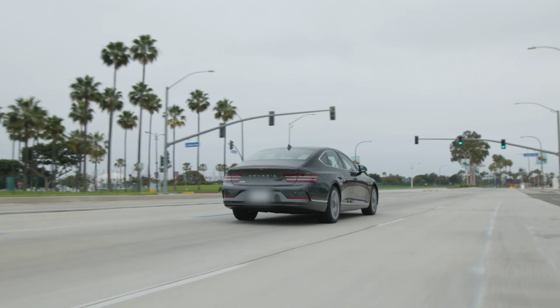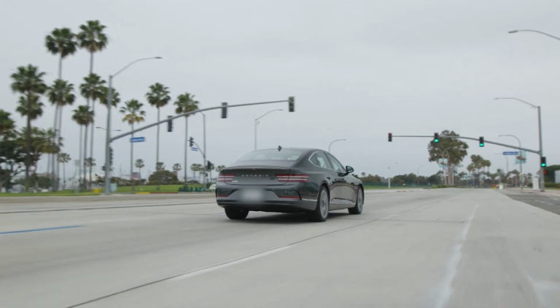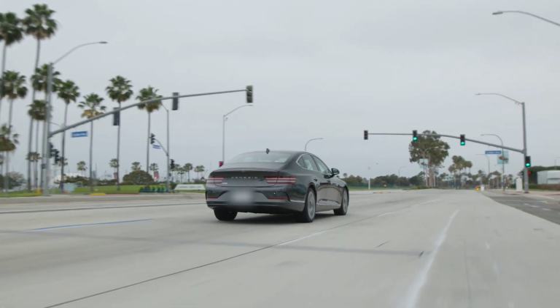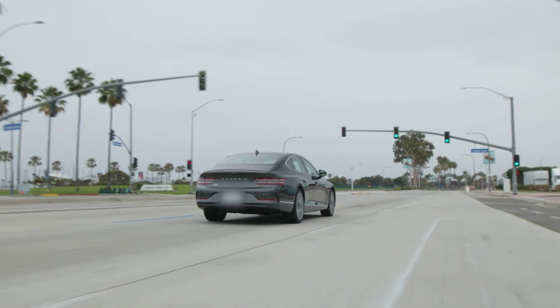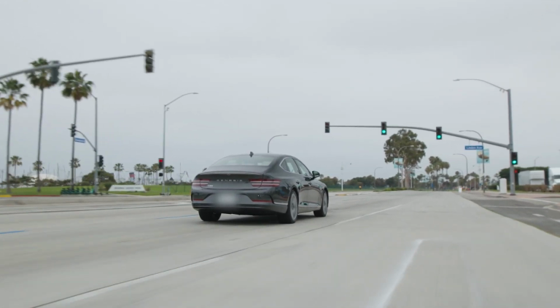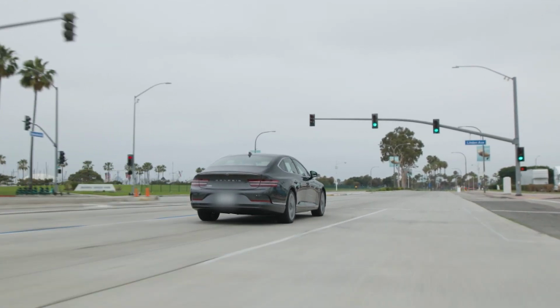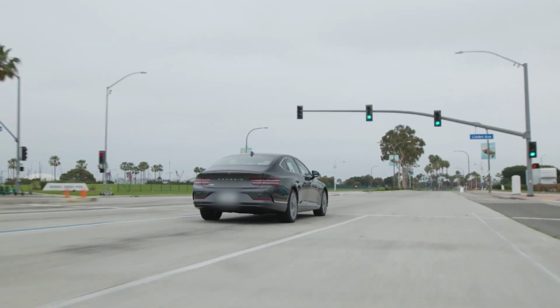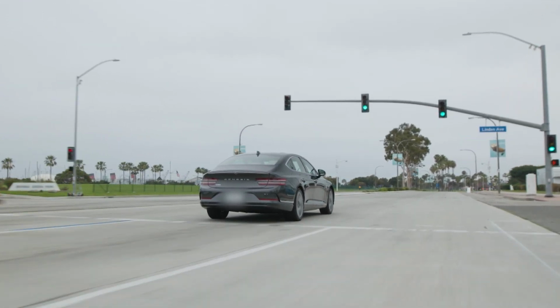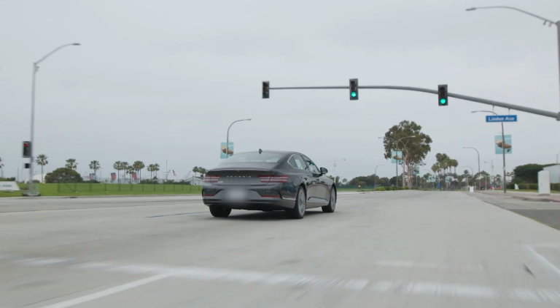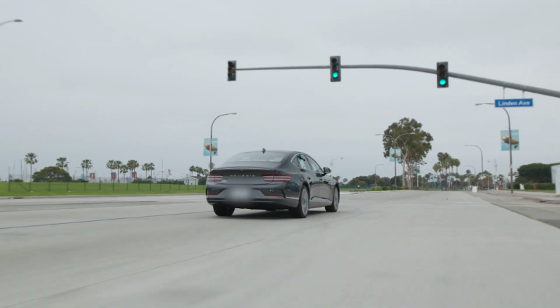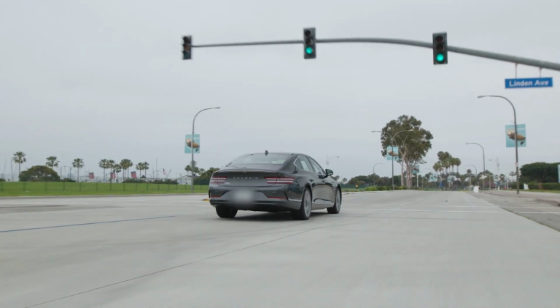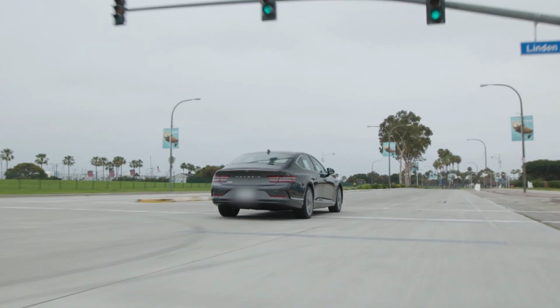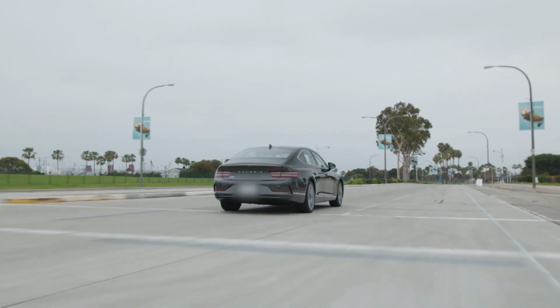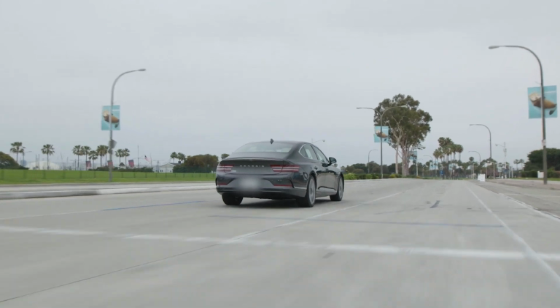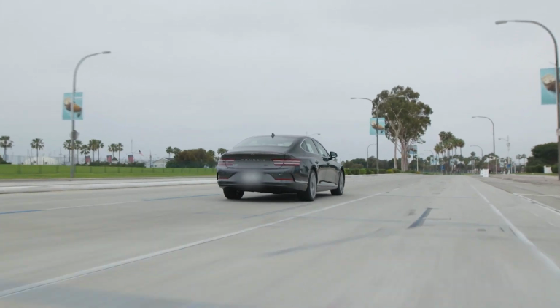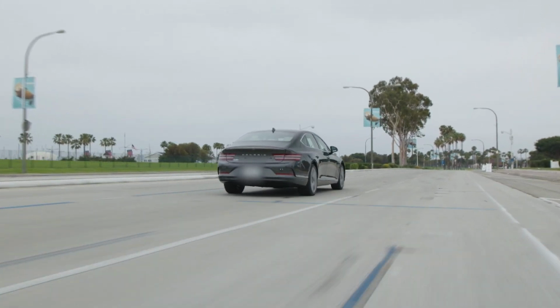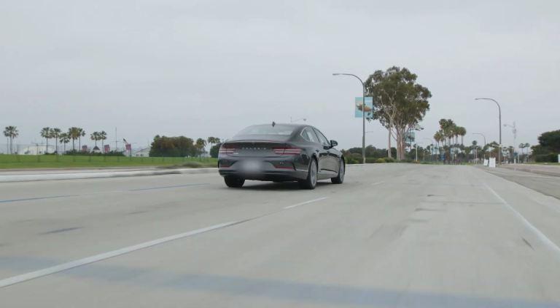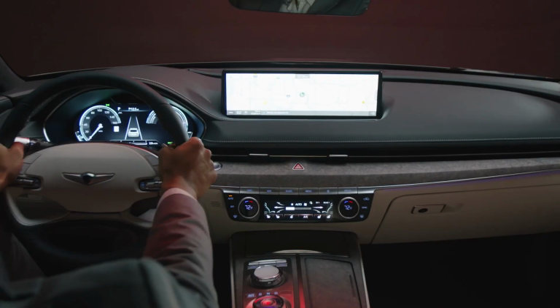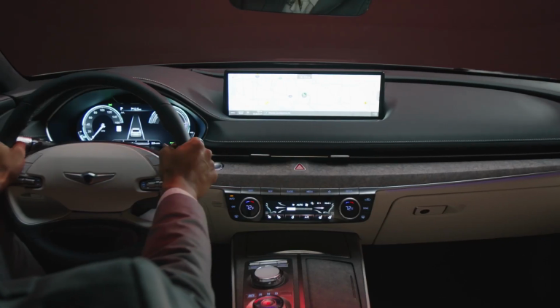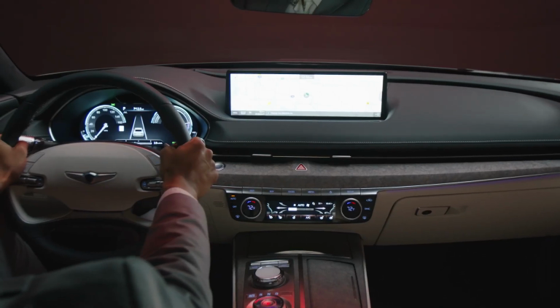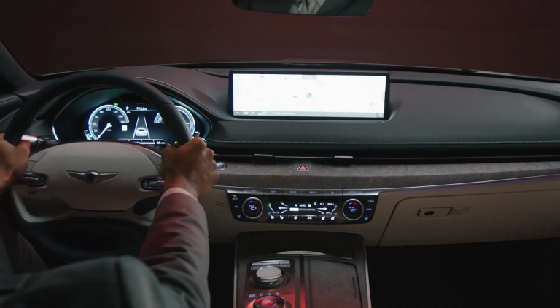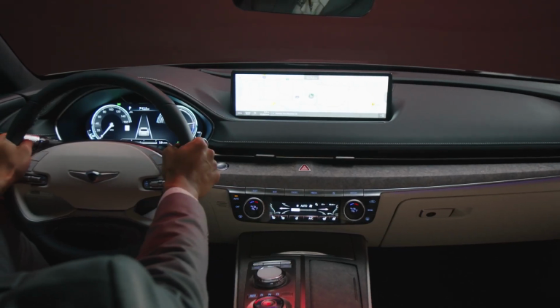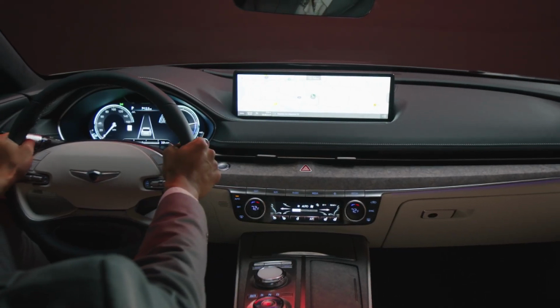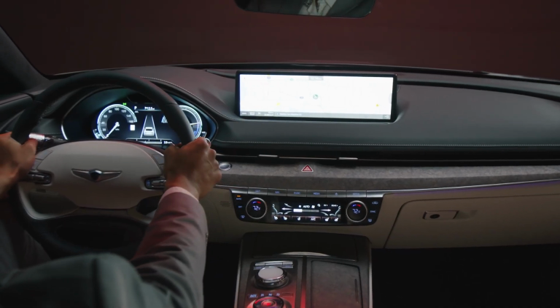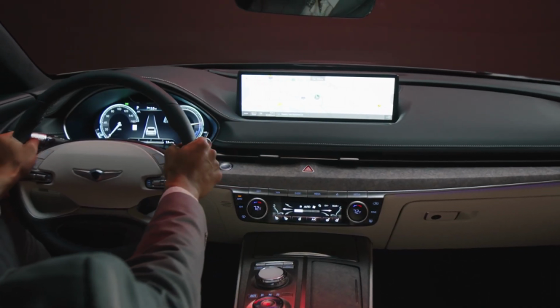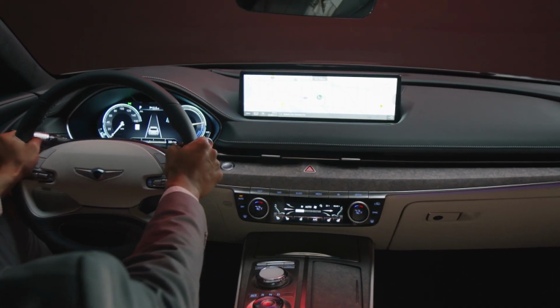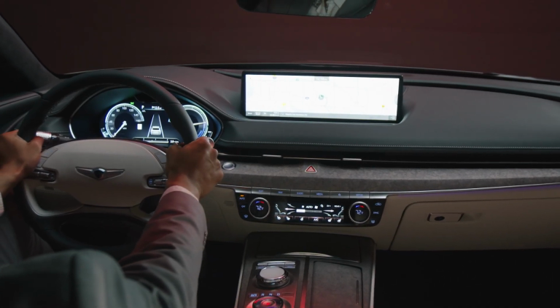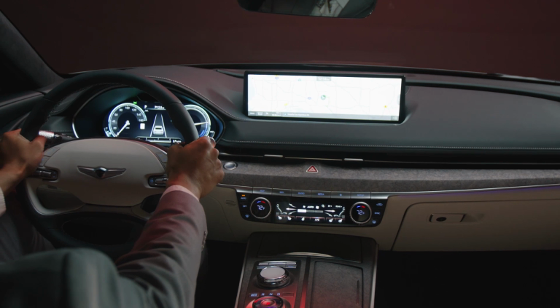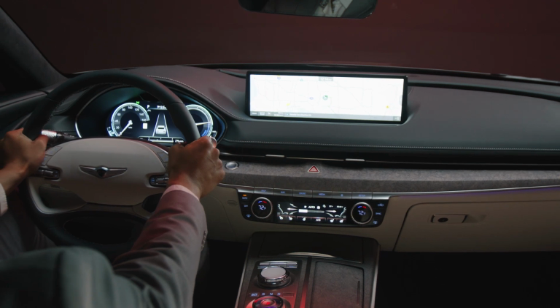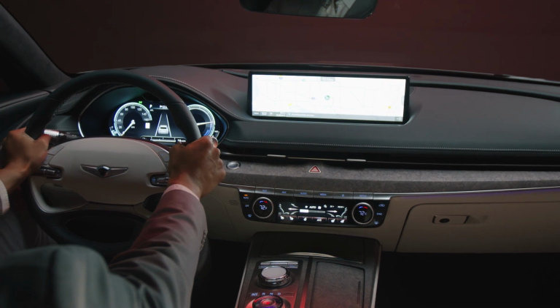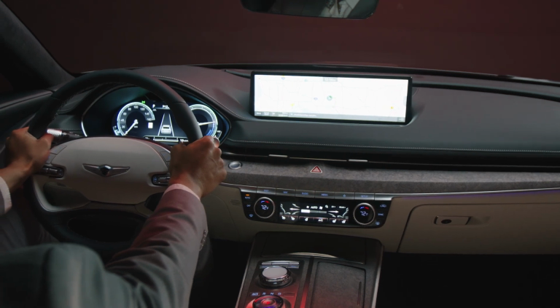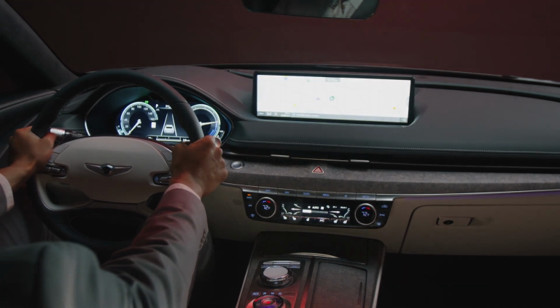For more information on your Genesis, be sure to explore the how-to videos on the Genesis USA YouTube channel, as well as consult mygenesis.com and your owner's manual.